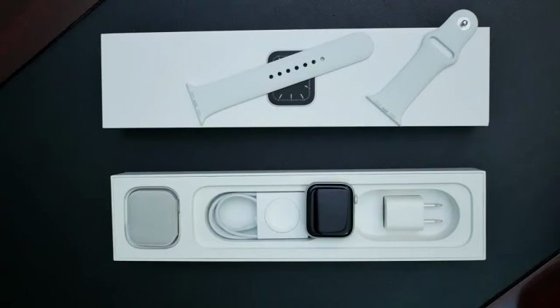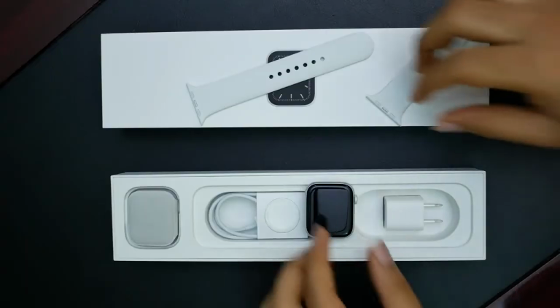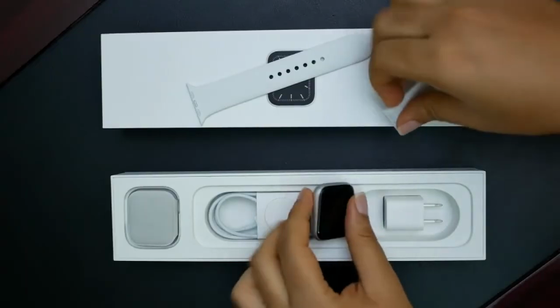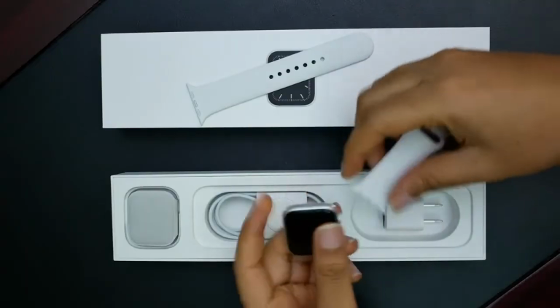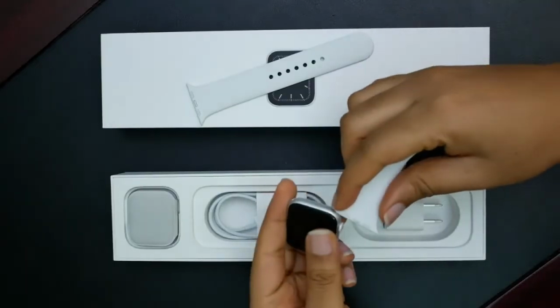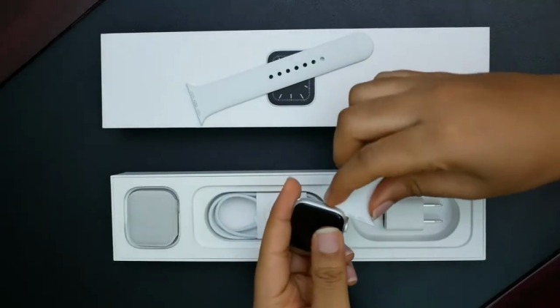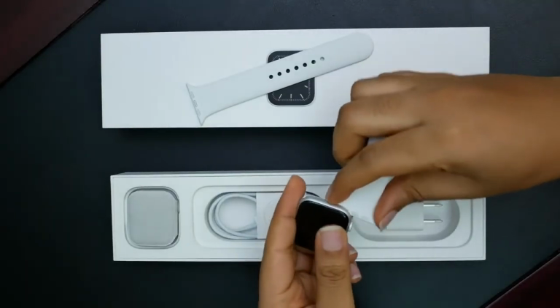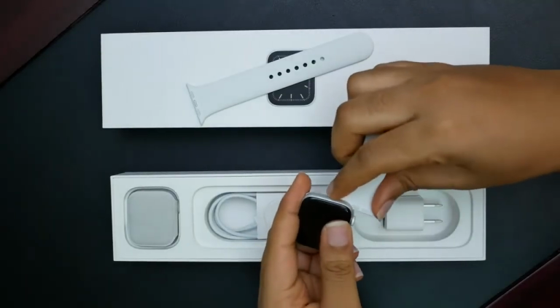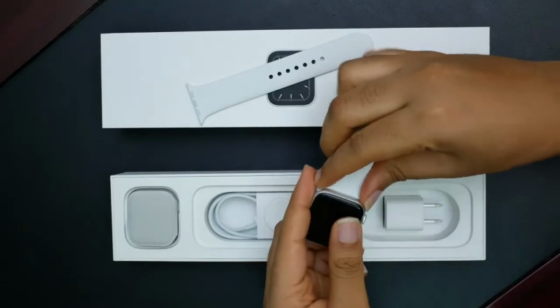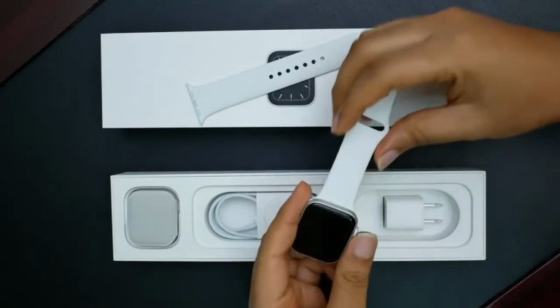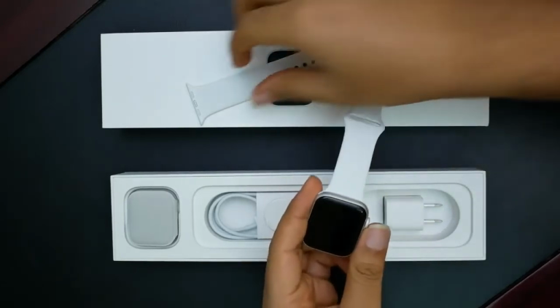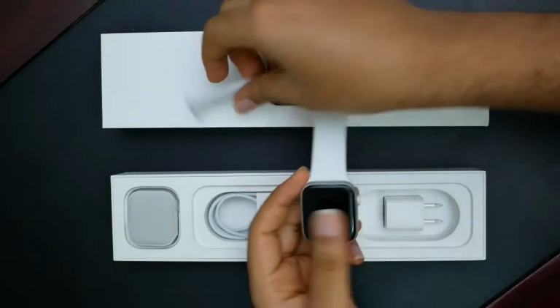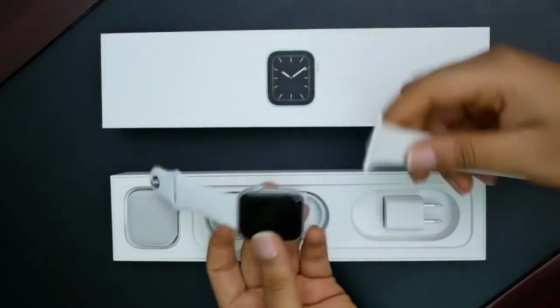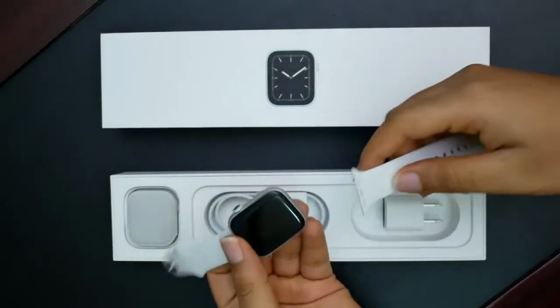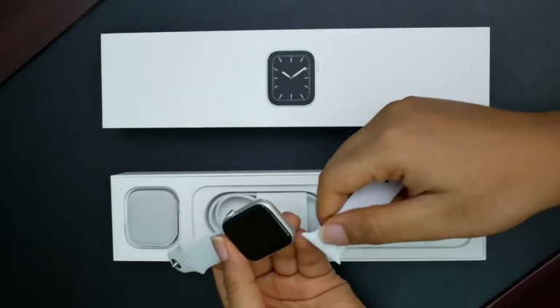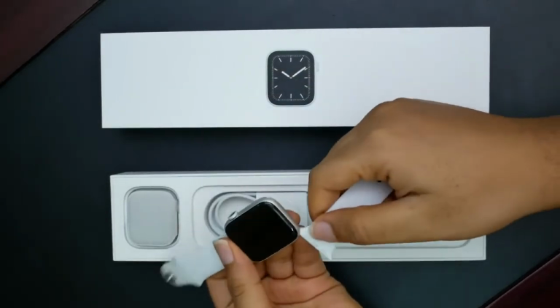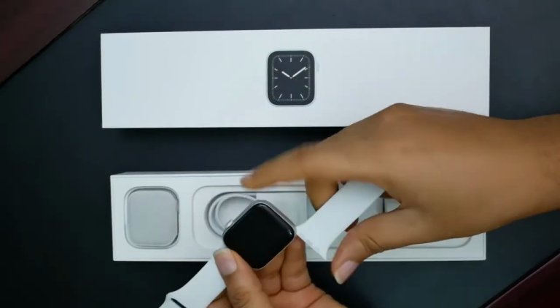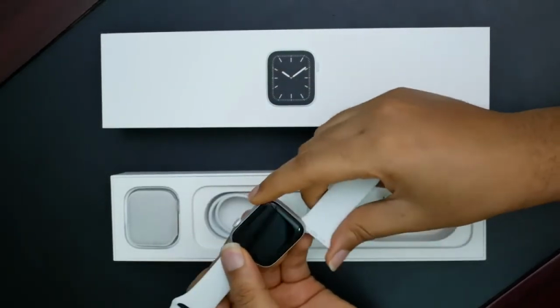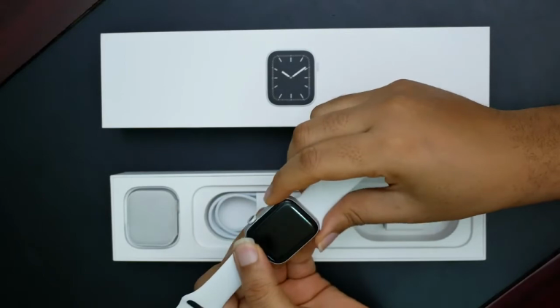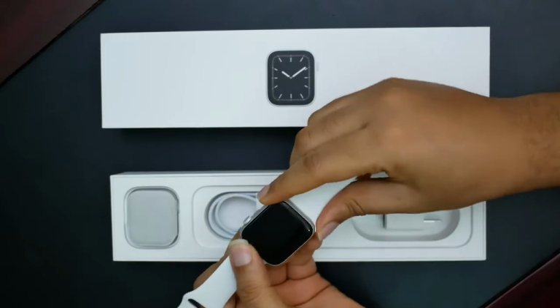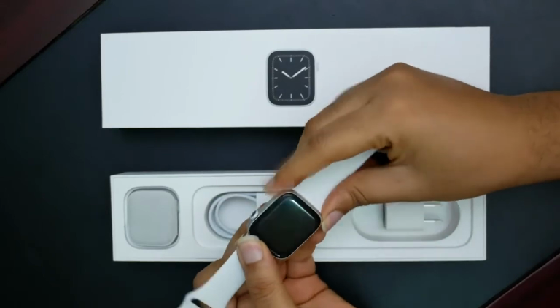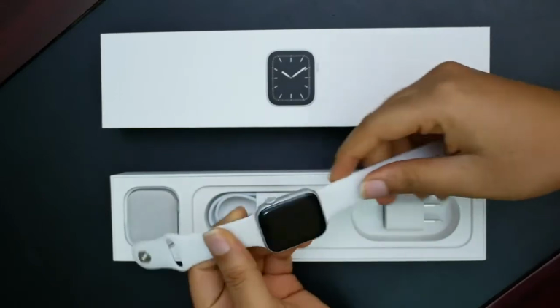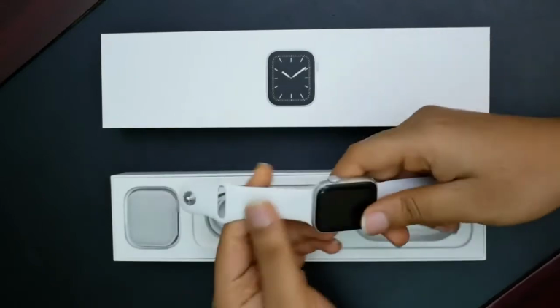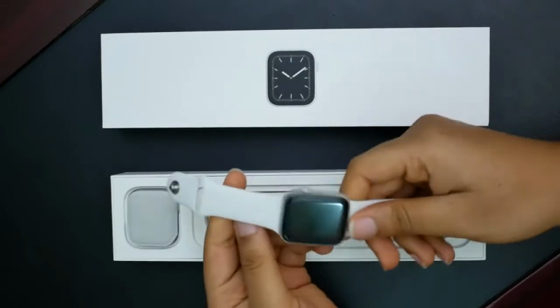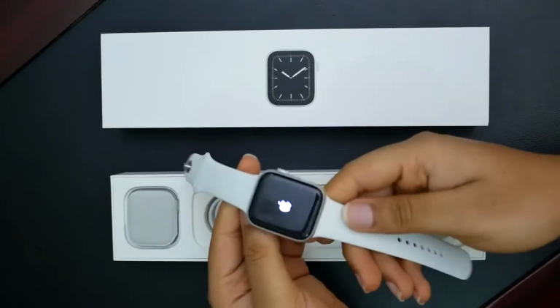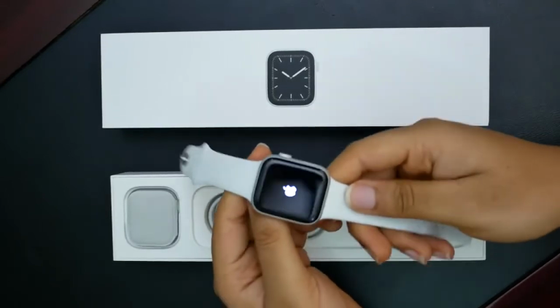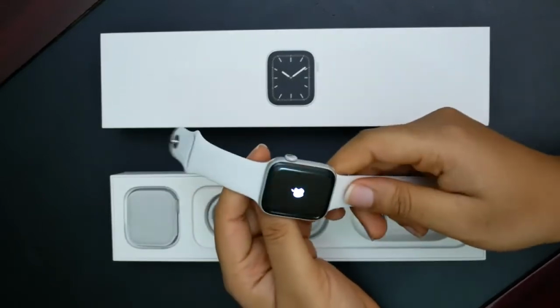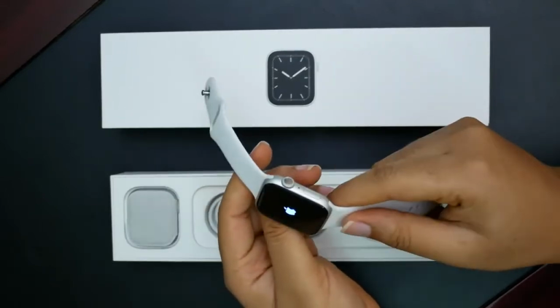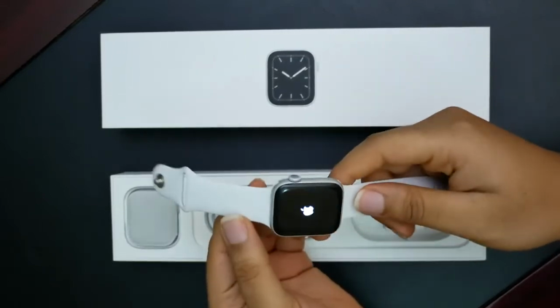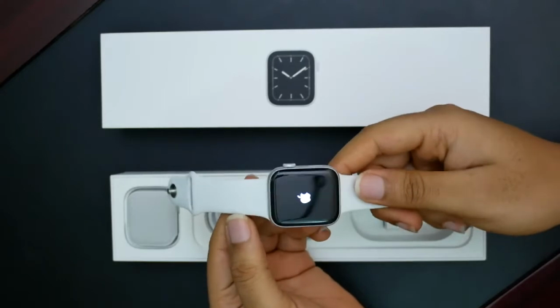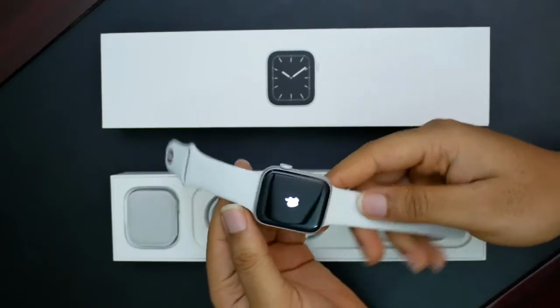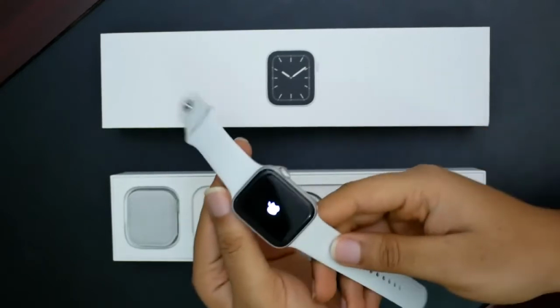Let's get the bands in. I believe this goes in here, like so — yes. And this should go in here, like so. It clicks in, so that's nice. And somehow I've powered it on already, but that's good — that was the next thing I was going to do either way.